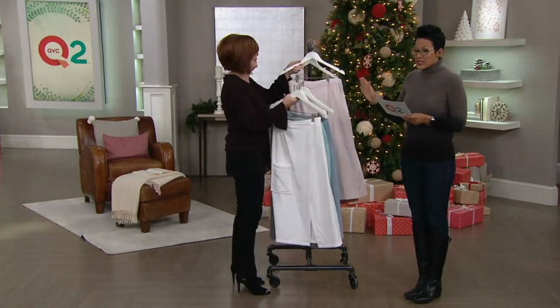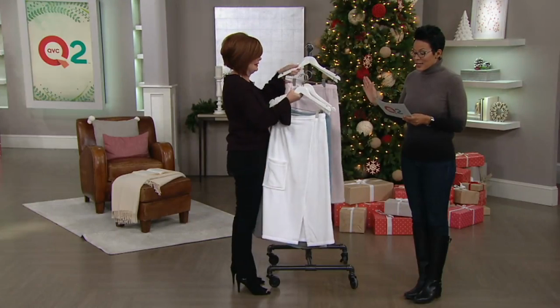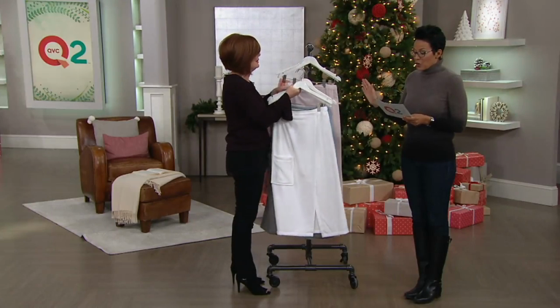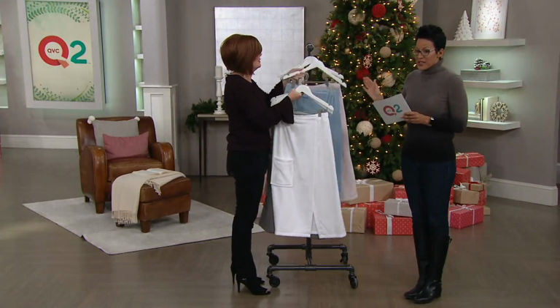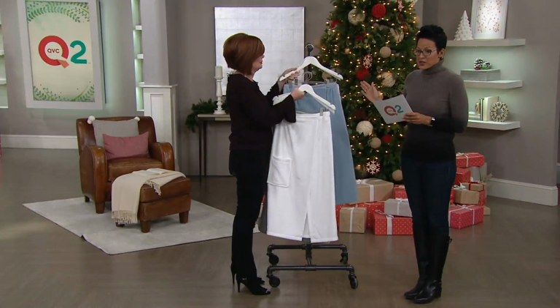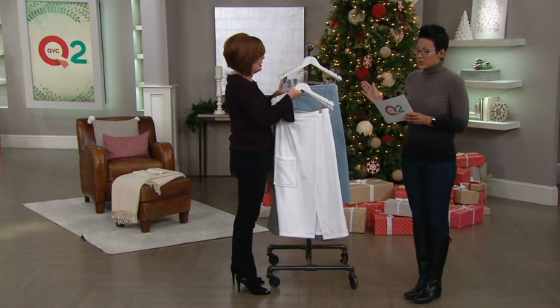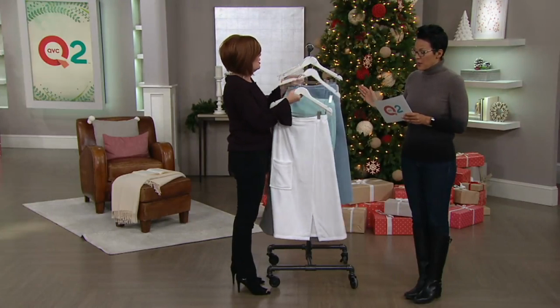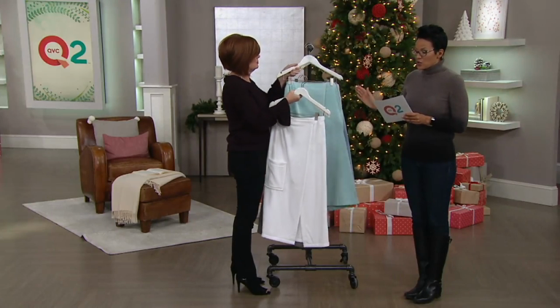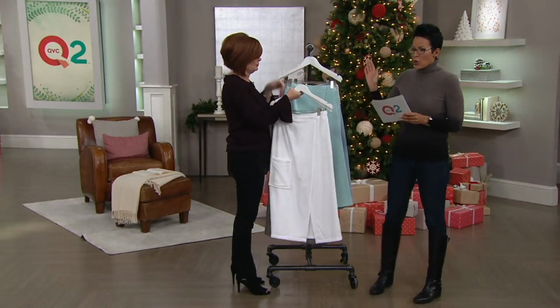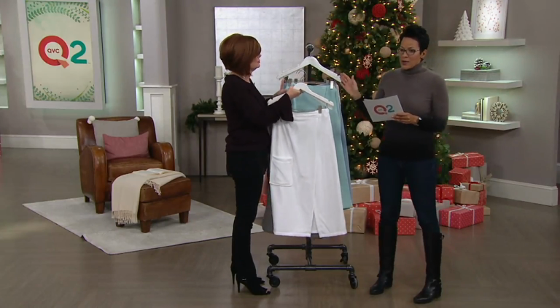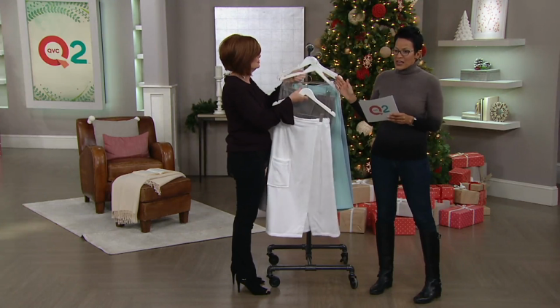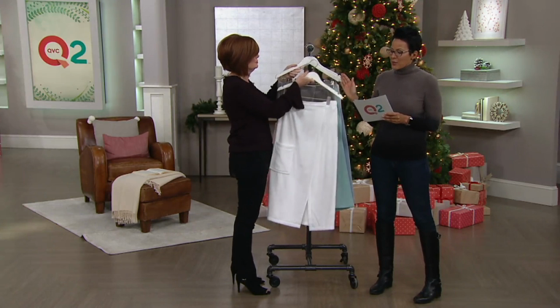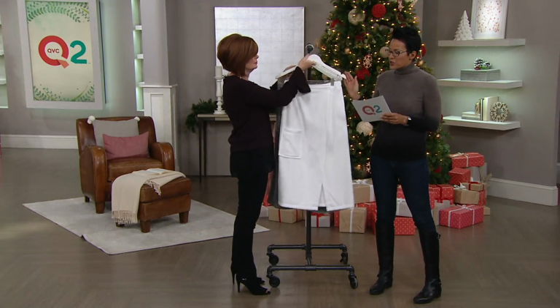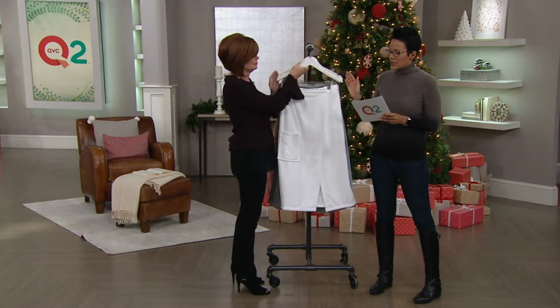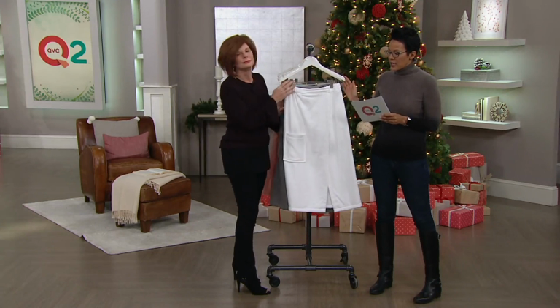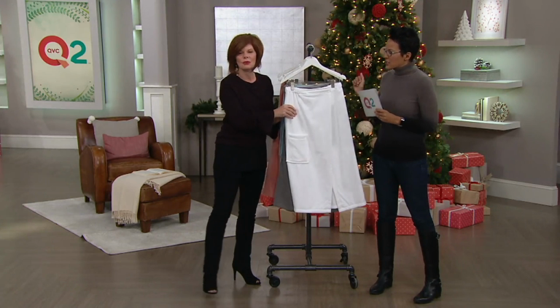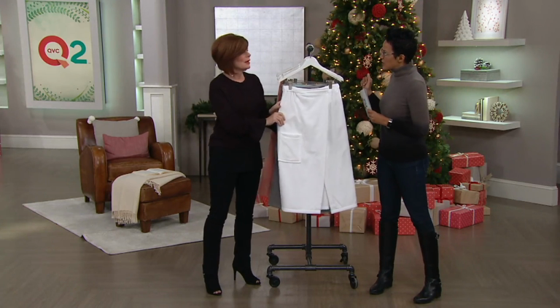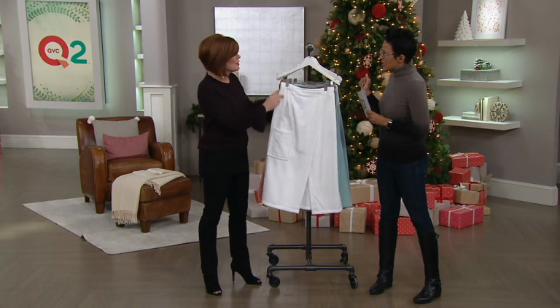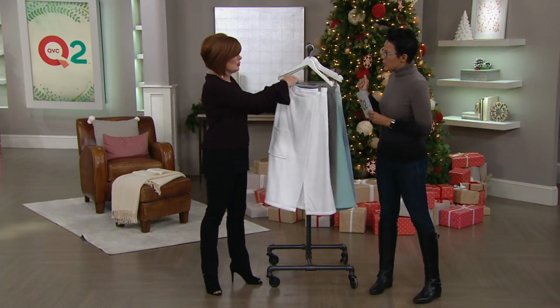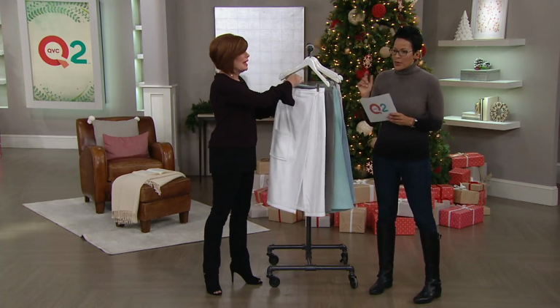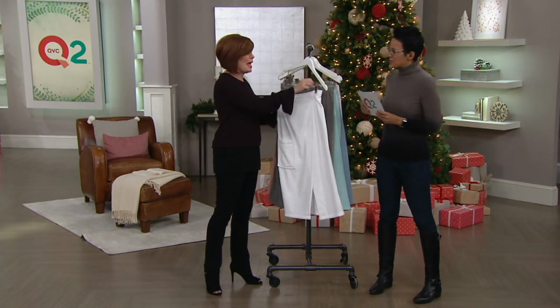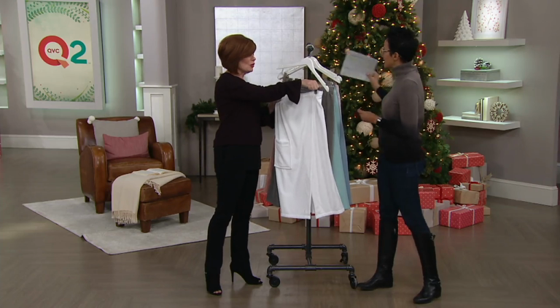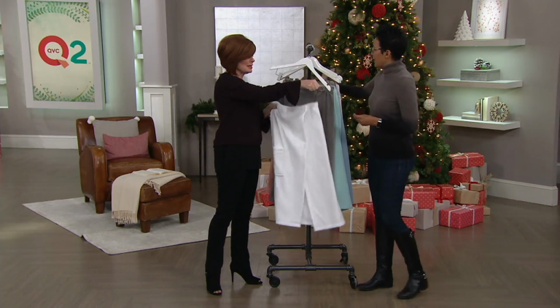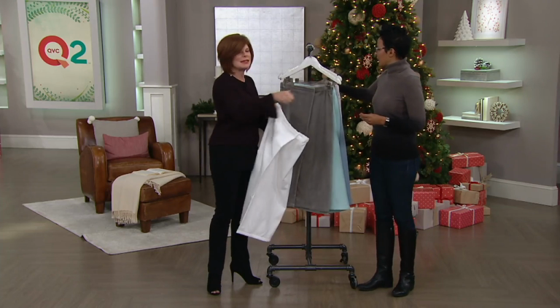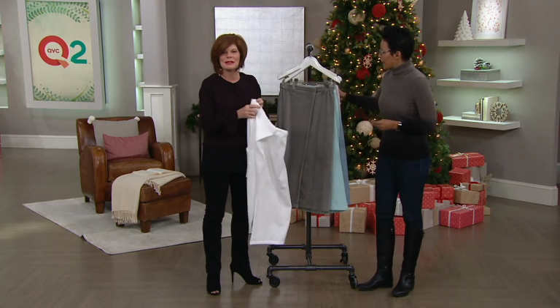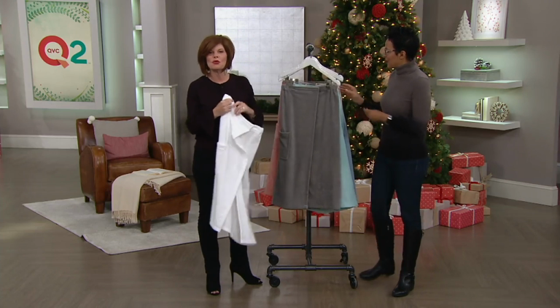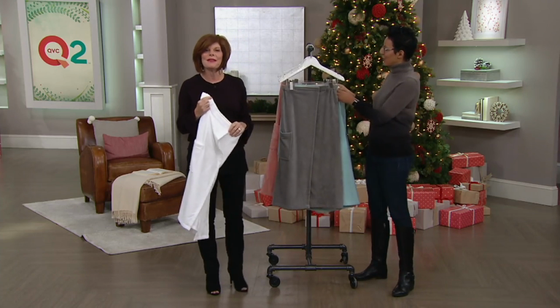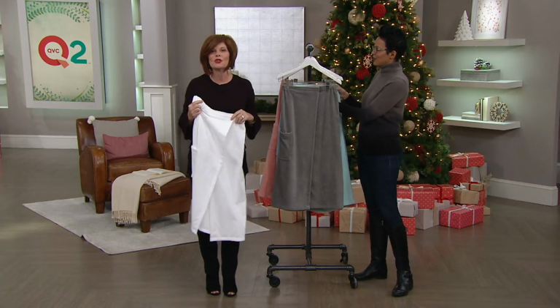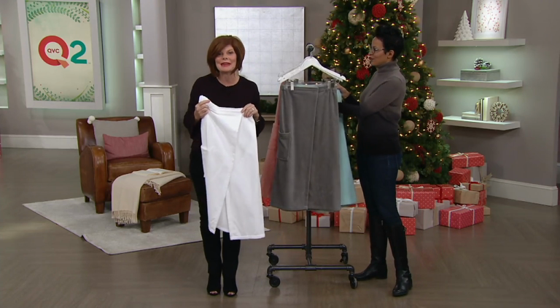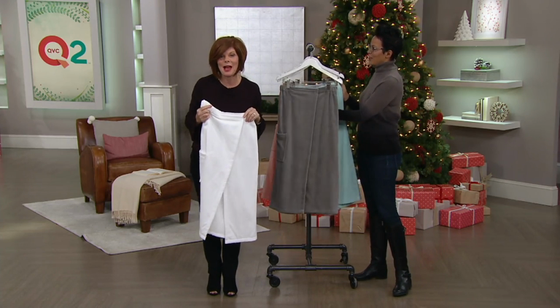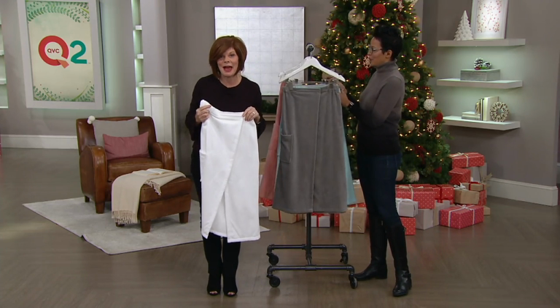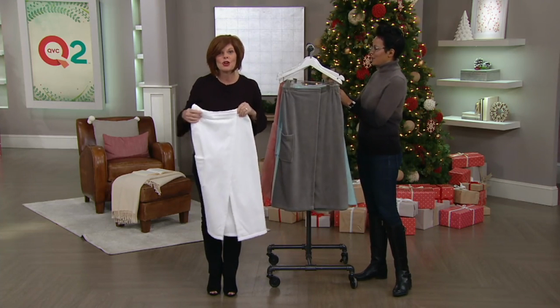Since this debuted, over 3,000 of these have been picked up. Maybe you're thinking you're not quite sure exactly what it is. Linda, will you demonstrate? I certainly will. And then we'll talk about sizes. This may be something you didn't think you needed.